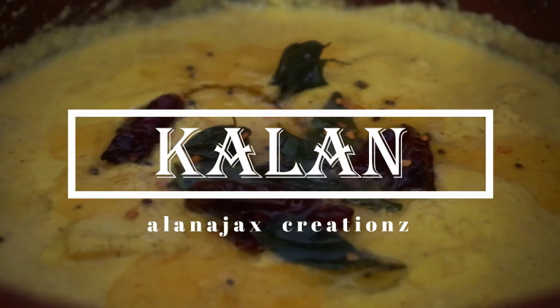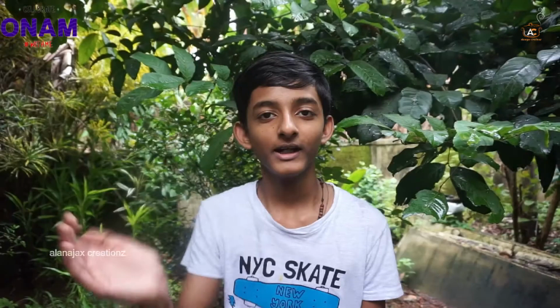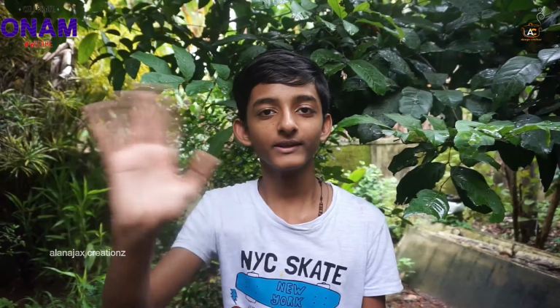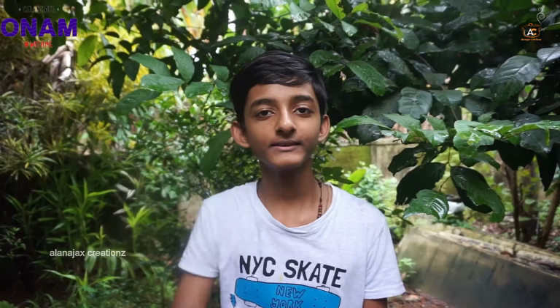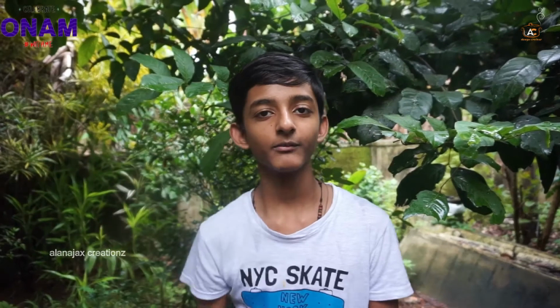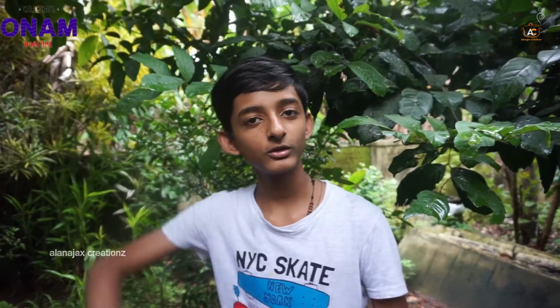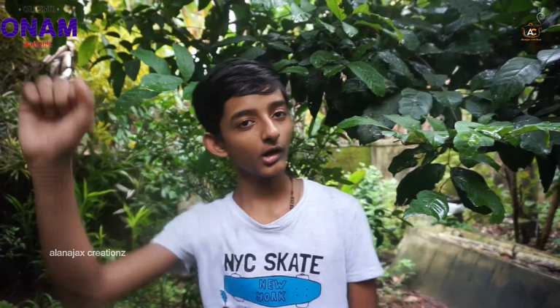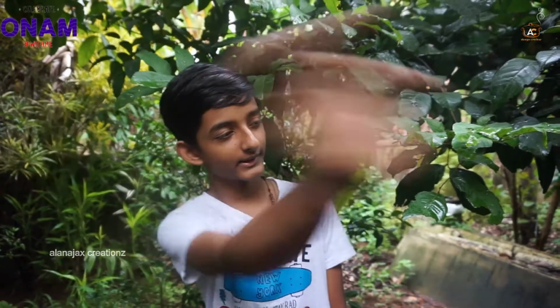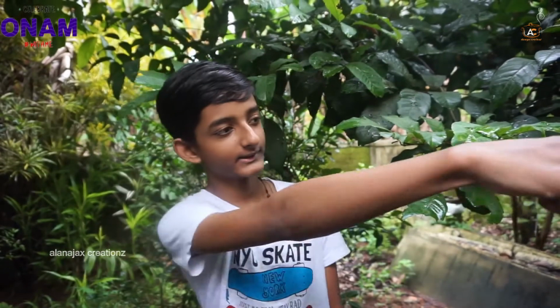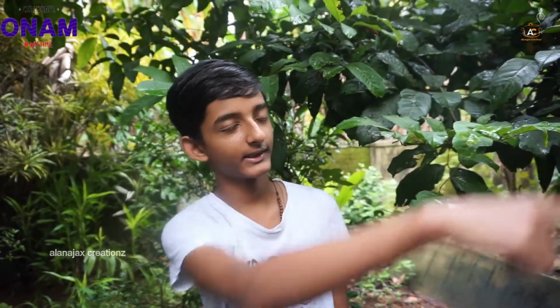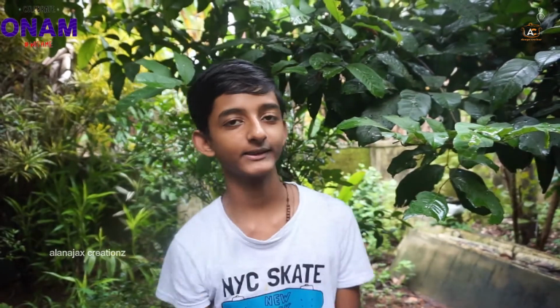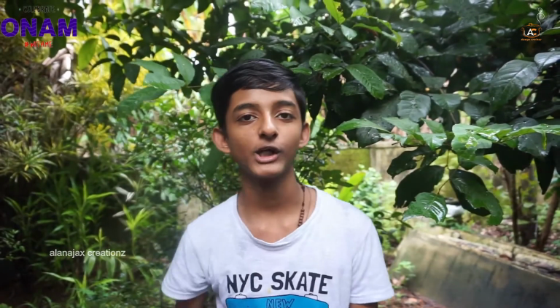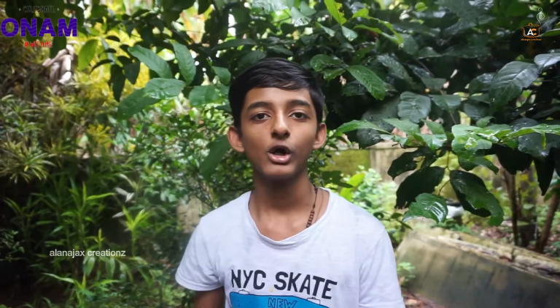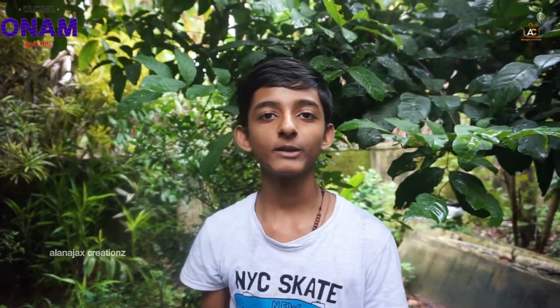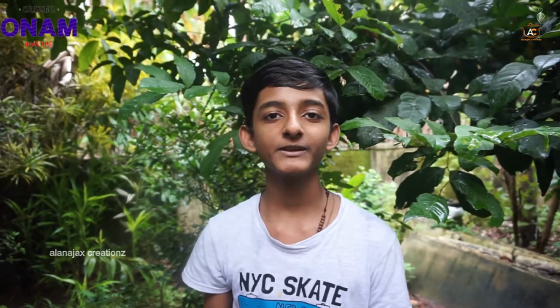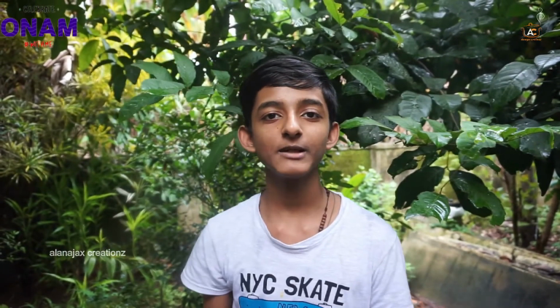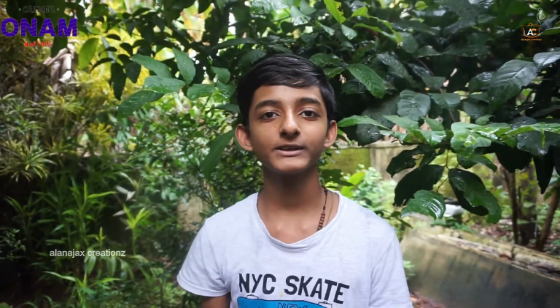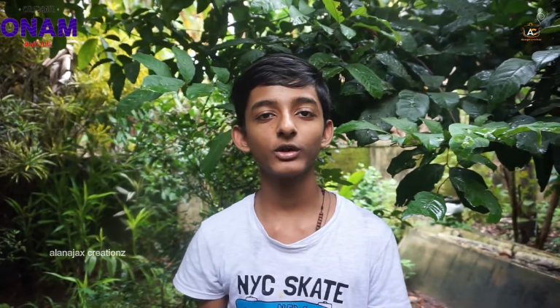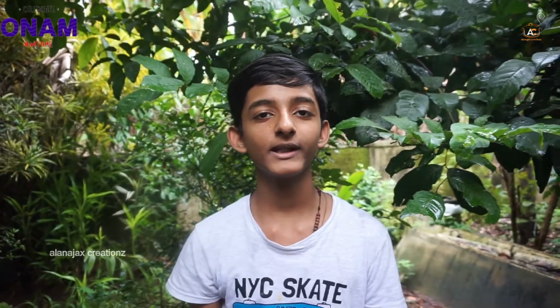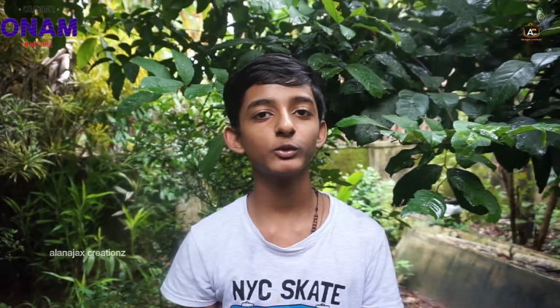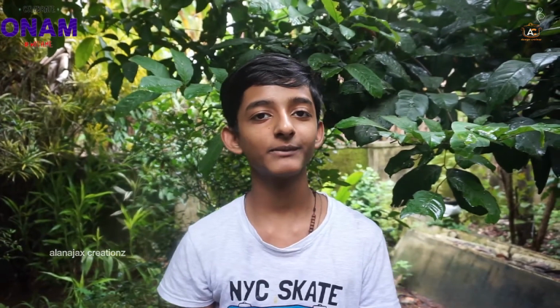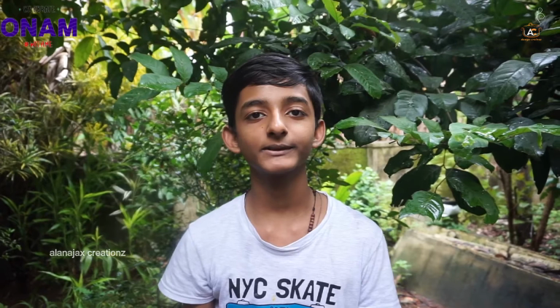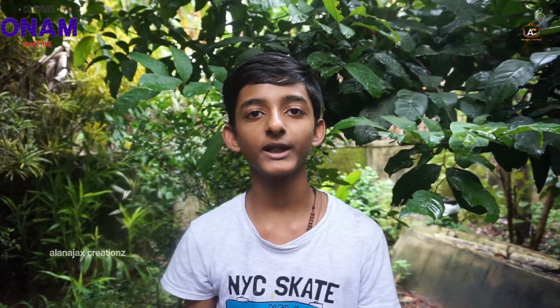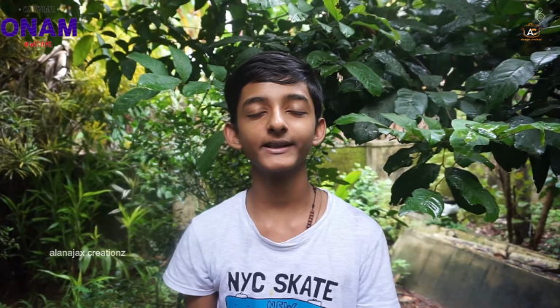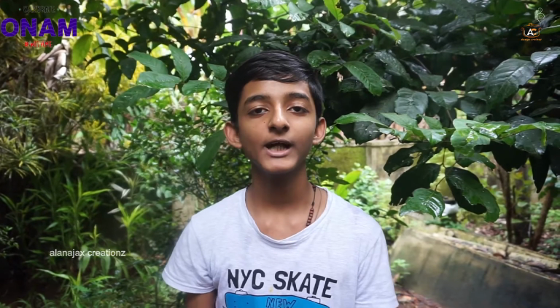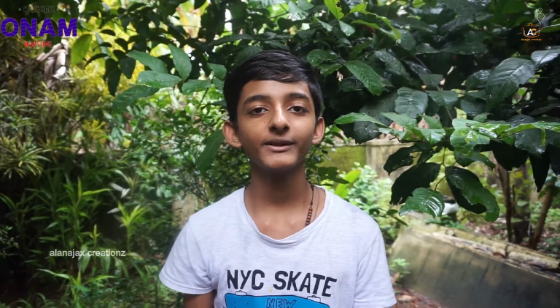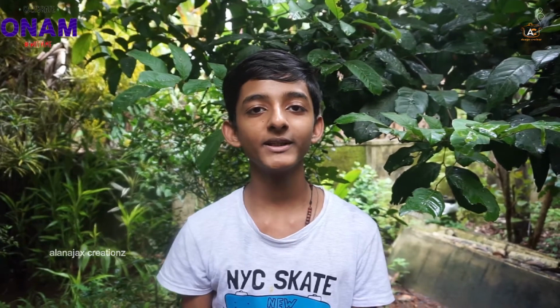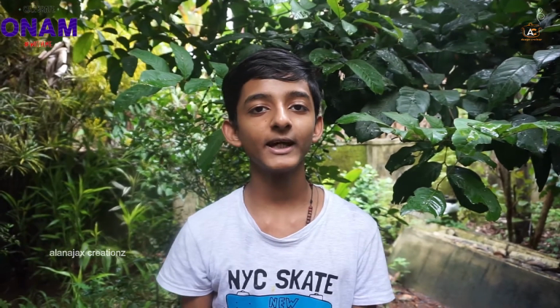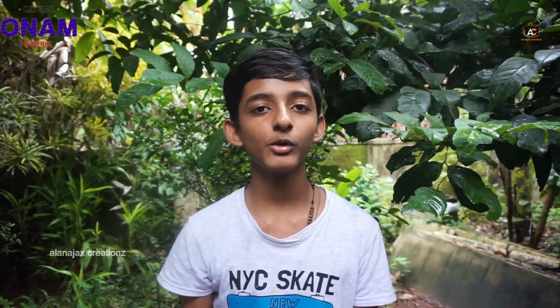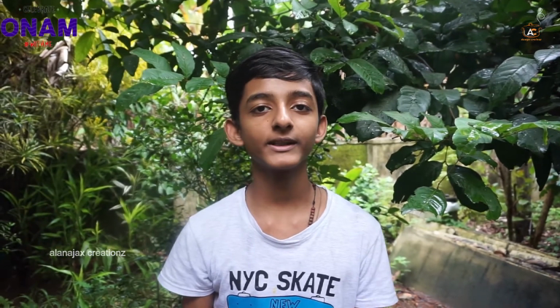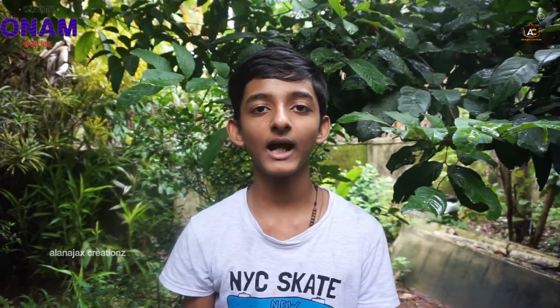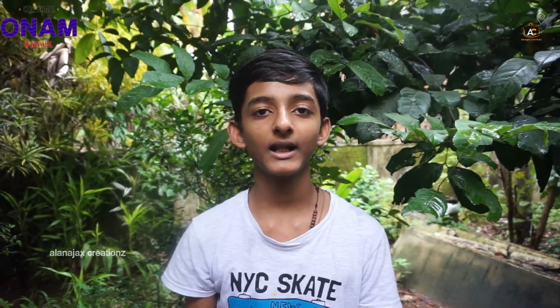Hello friends, welcome back to Allanergic's Creations. This is the 3rd episode of the Onam special episode. We are going to make KALAN.